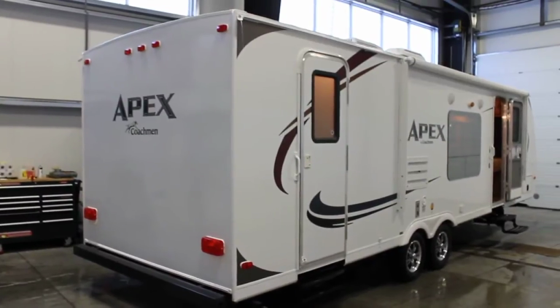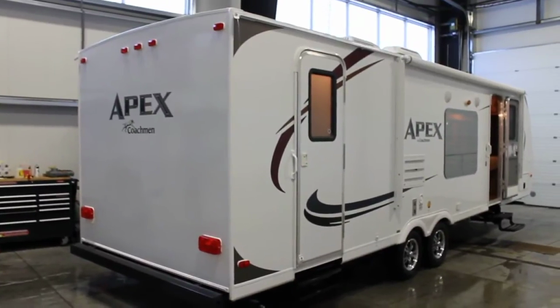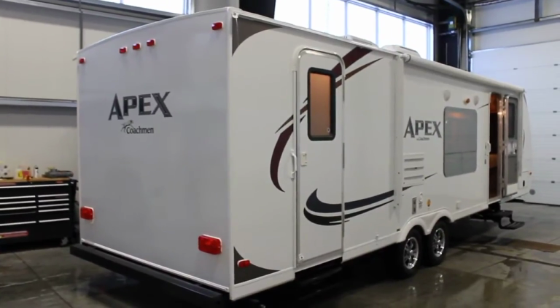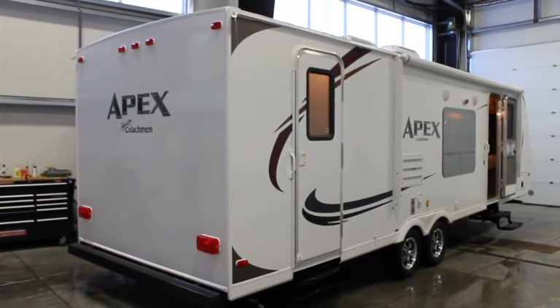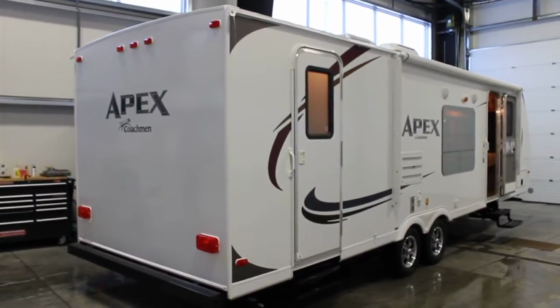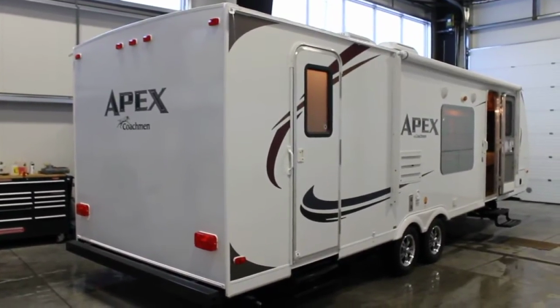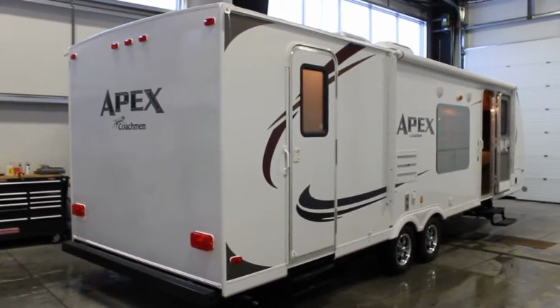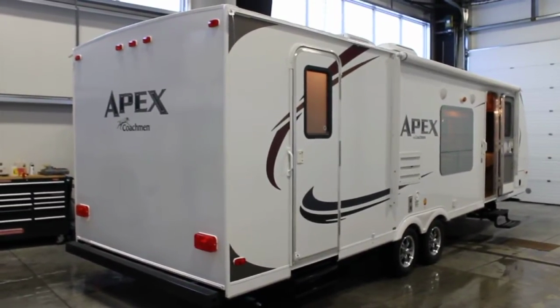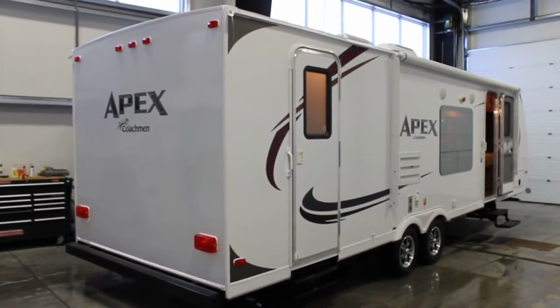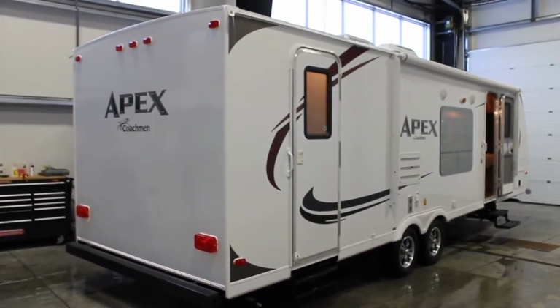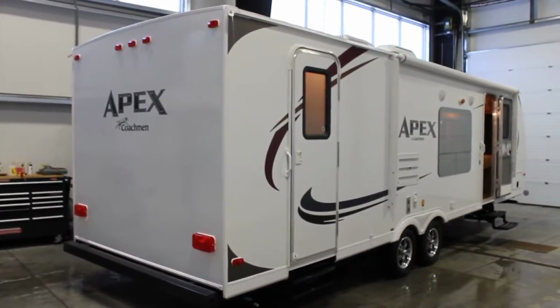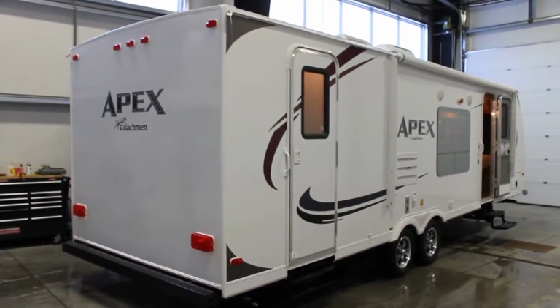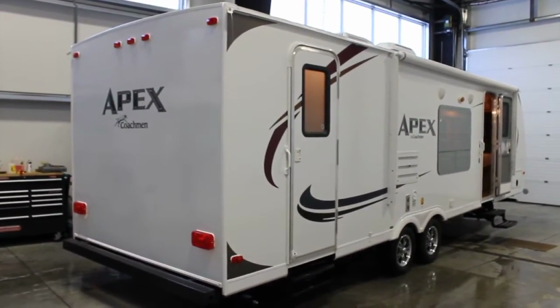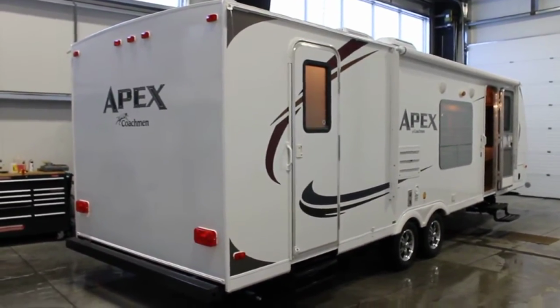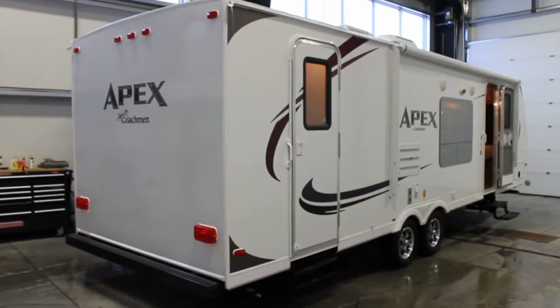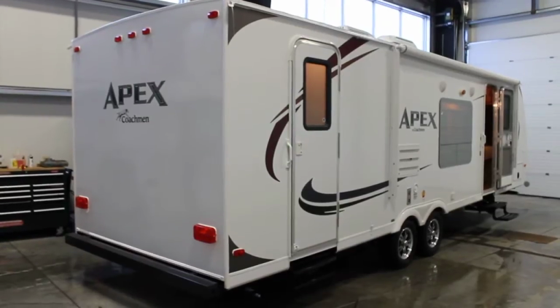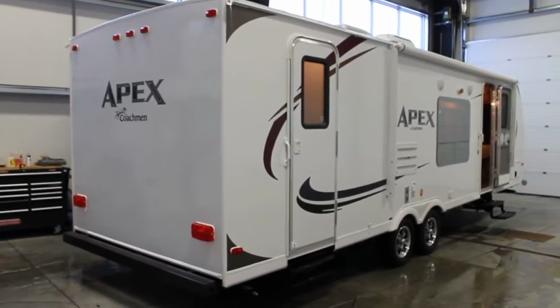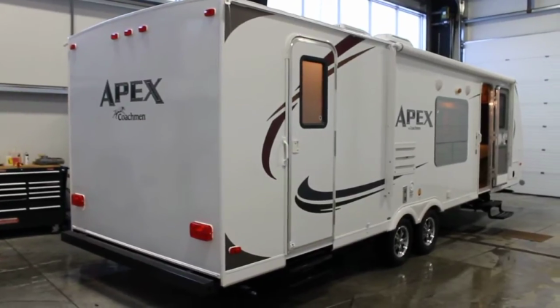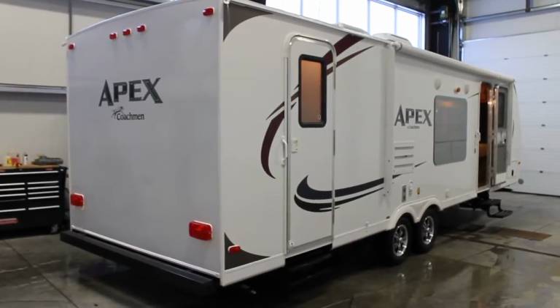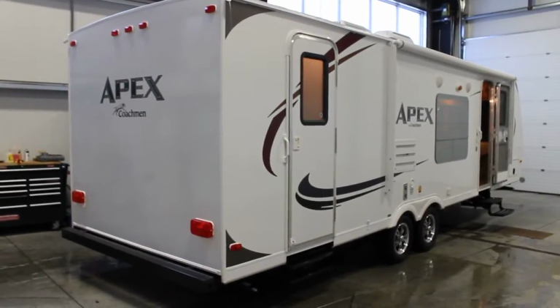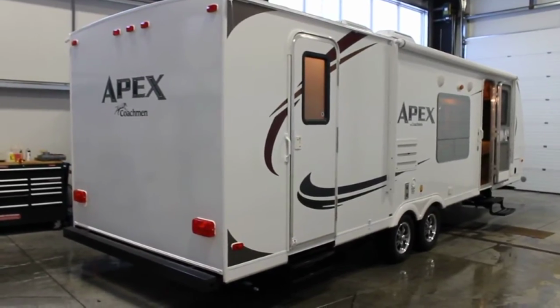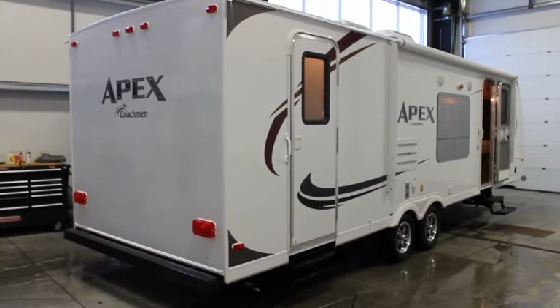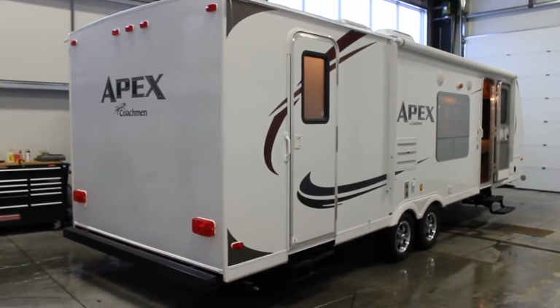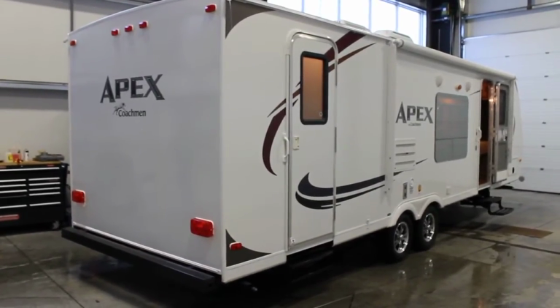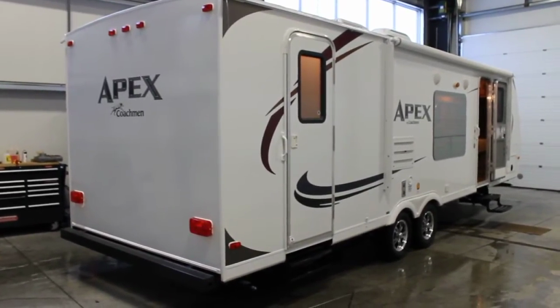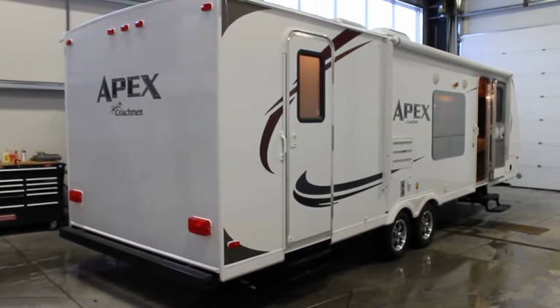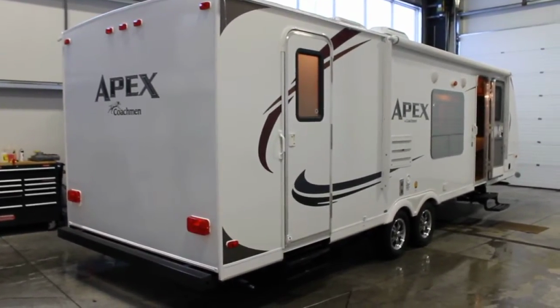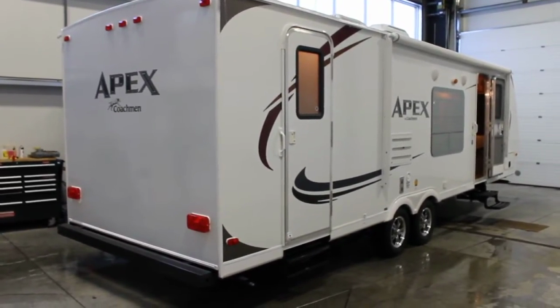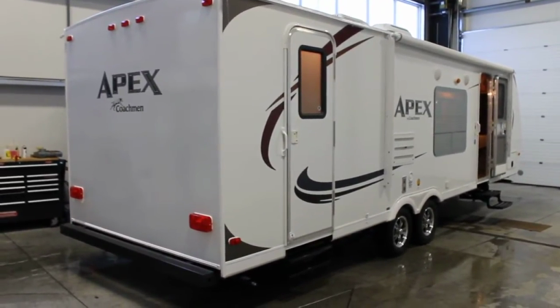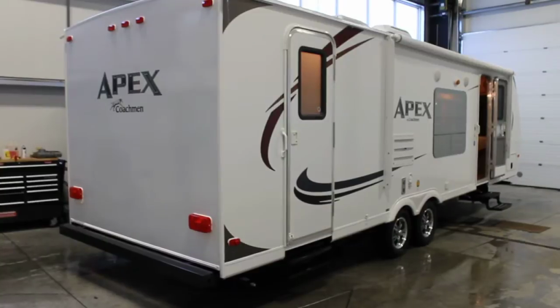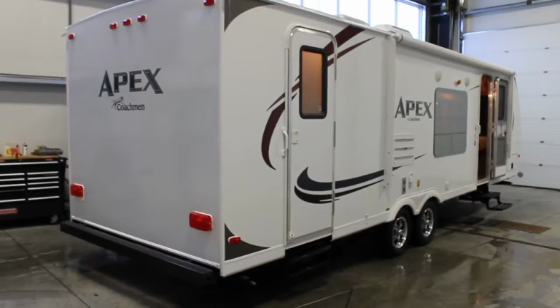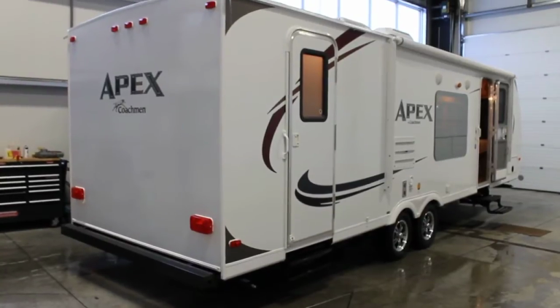Hi, Bruno from Bella Vista here. Today we're going to be taking a walk-through on a 2012 Apex 288 BHS.